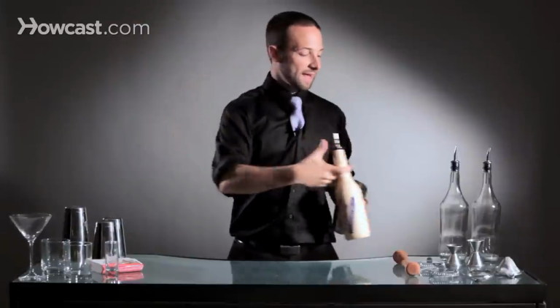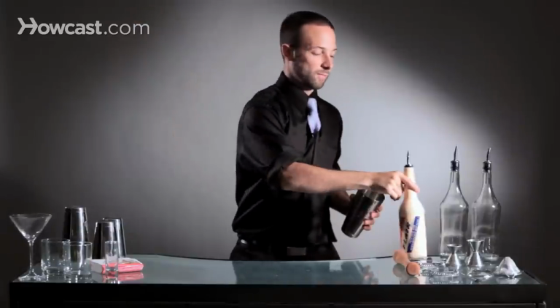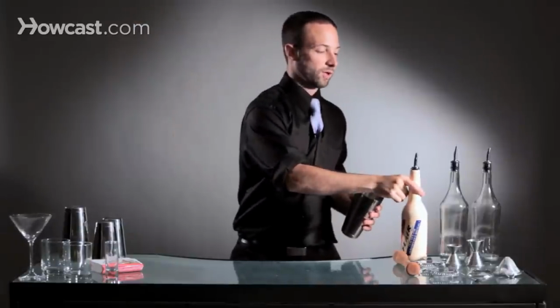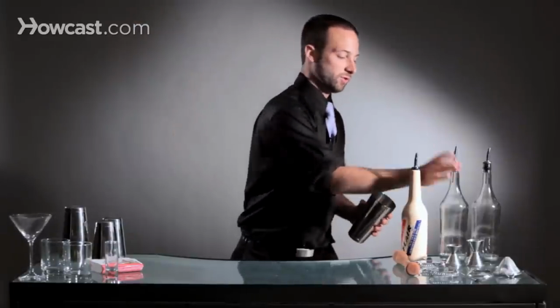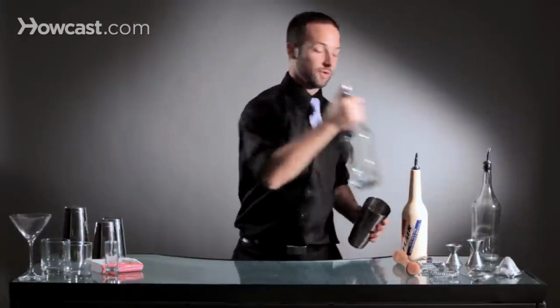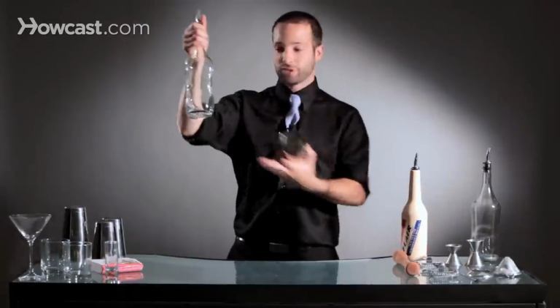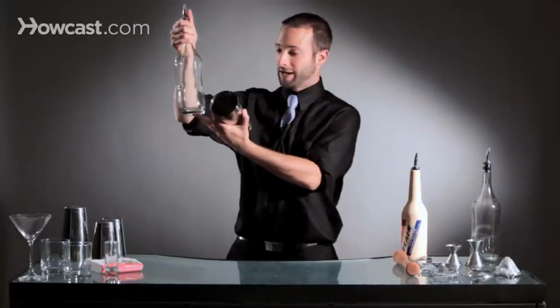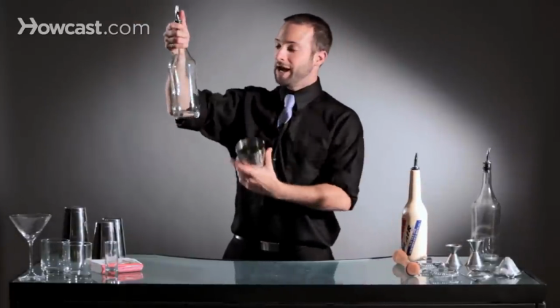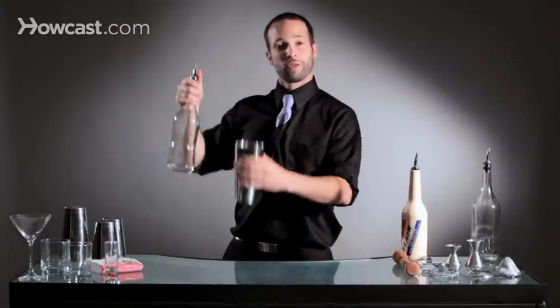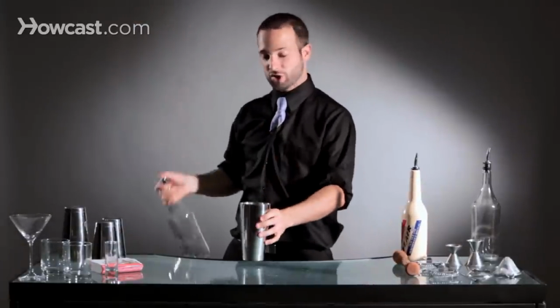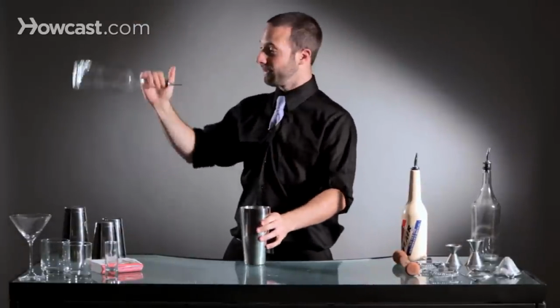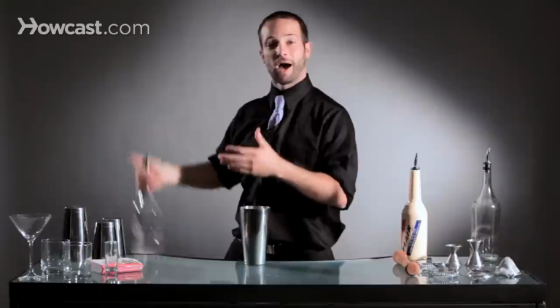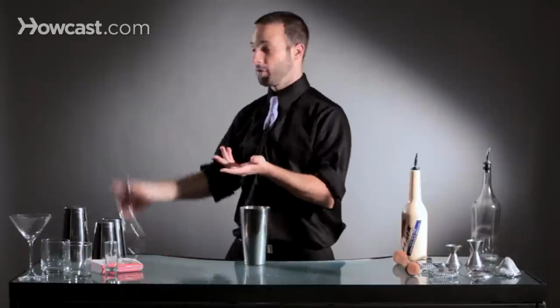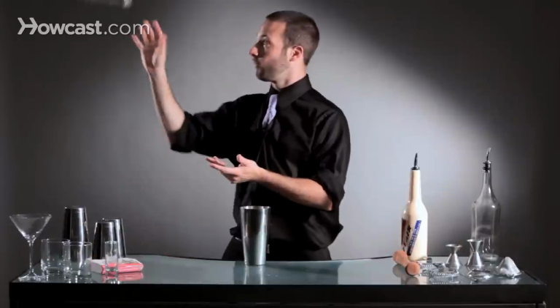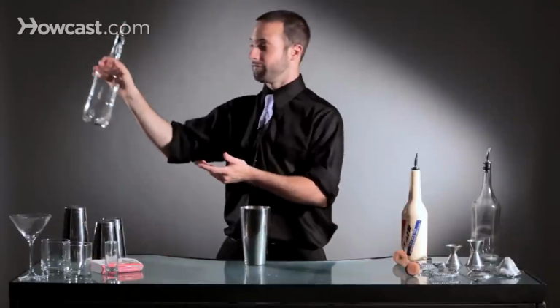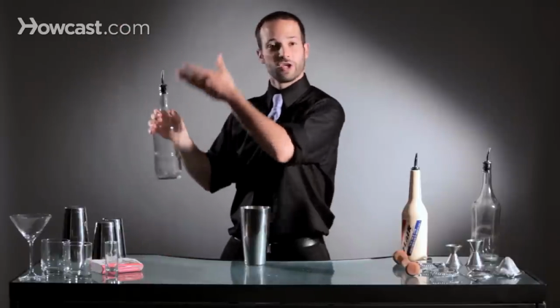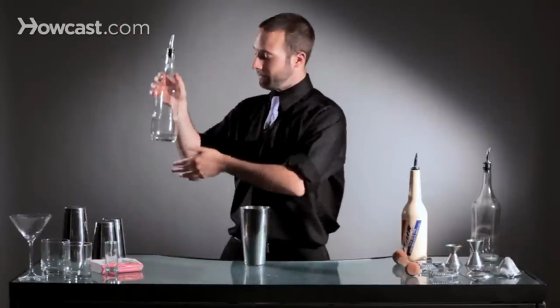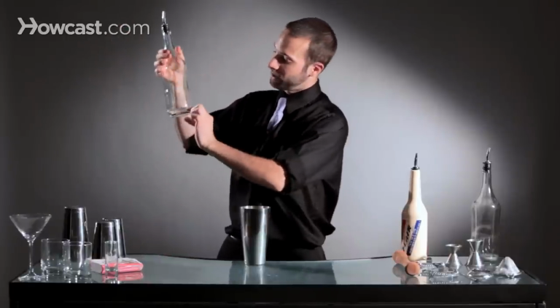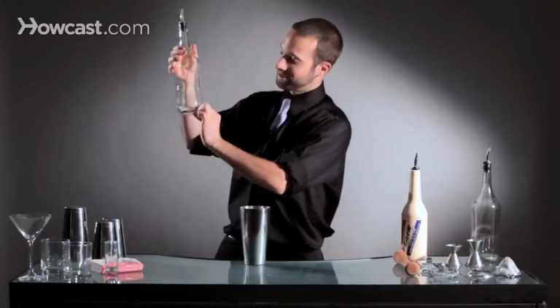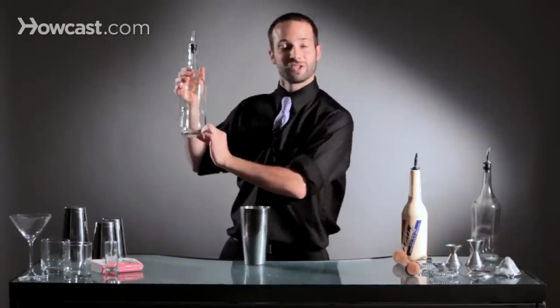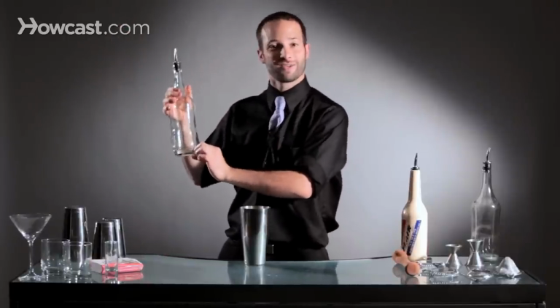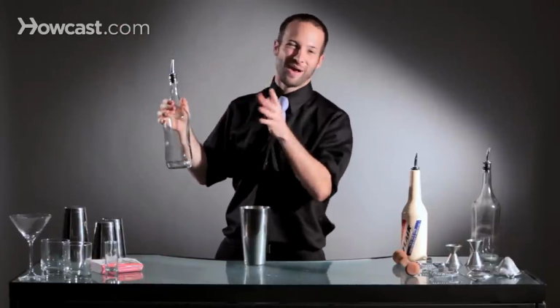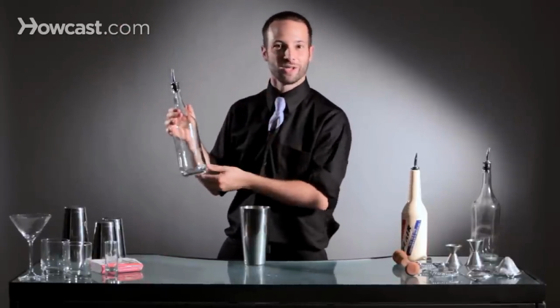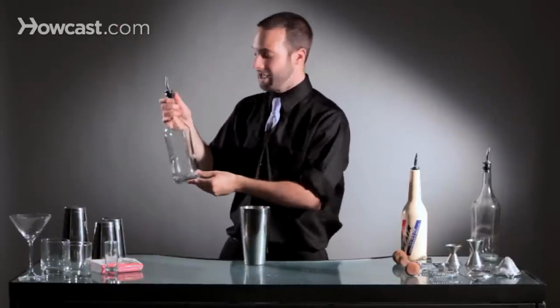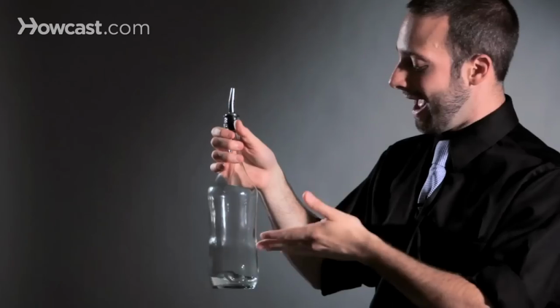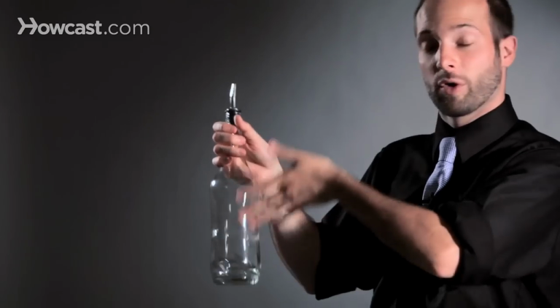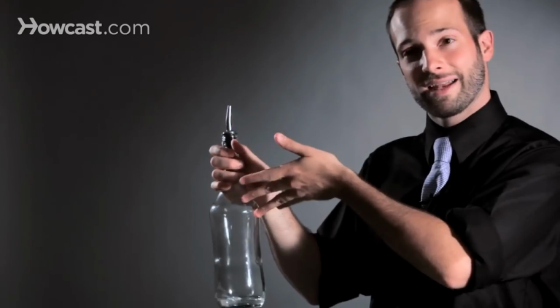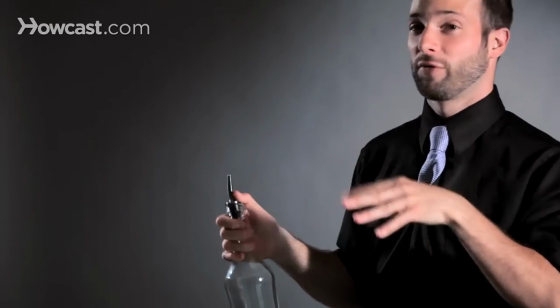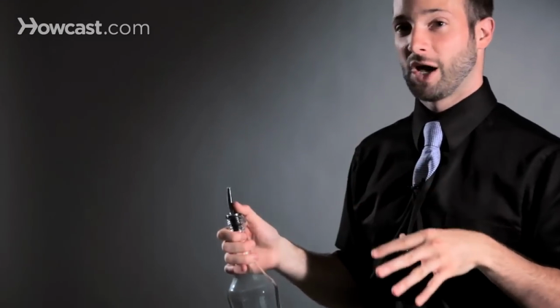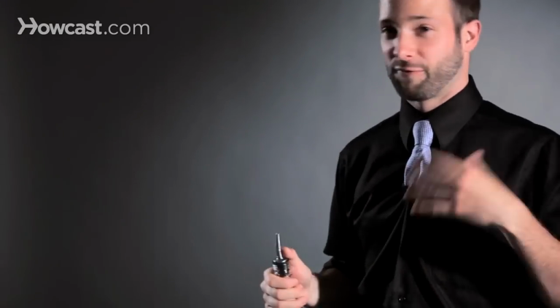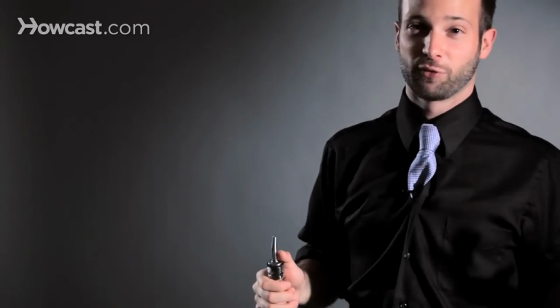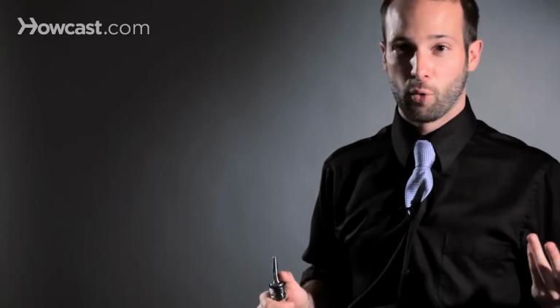Then as you get more and more comfortable, you go to a glass with liquid in it. Because we're flipping the bottle, centrifugal force is involved, so we want to make sure that the bottle has two ounces or less. Any more than that, this move can't be done — we have to figure out a different way to pour.